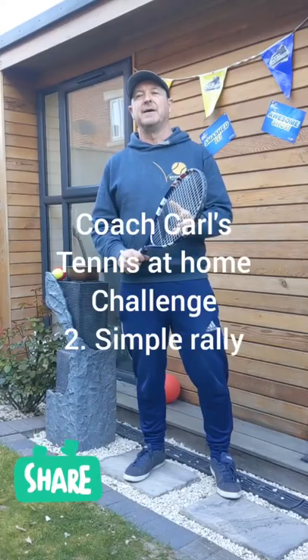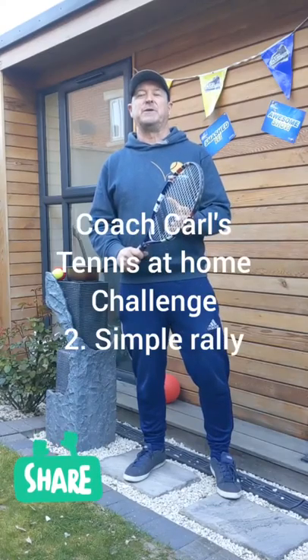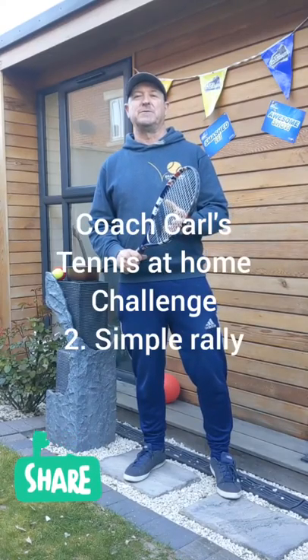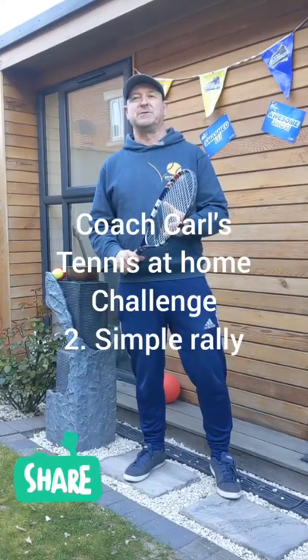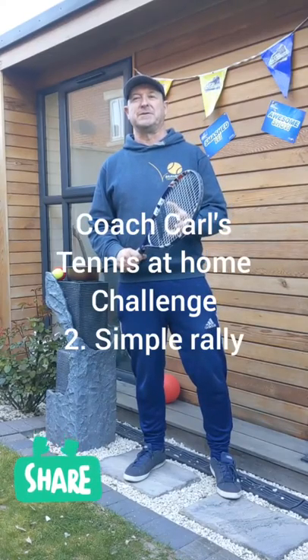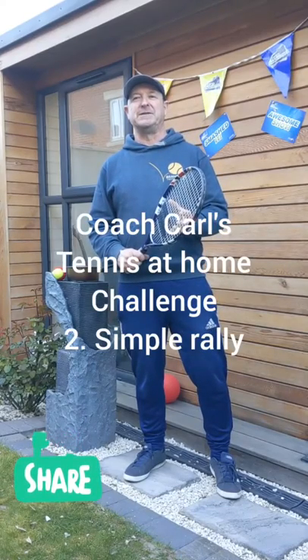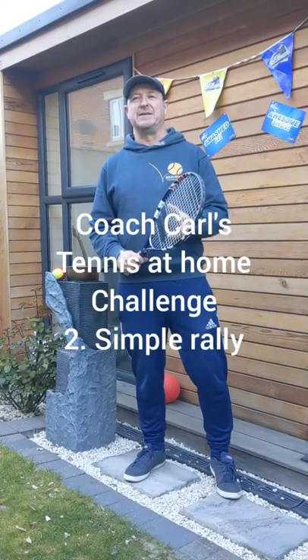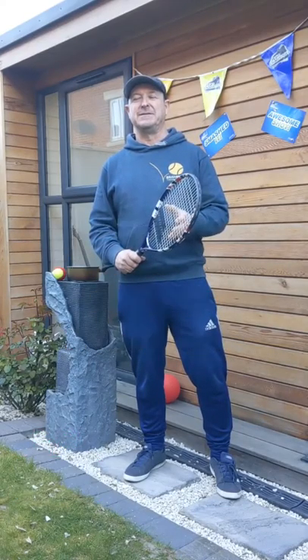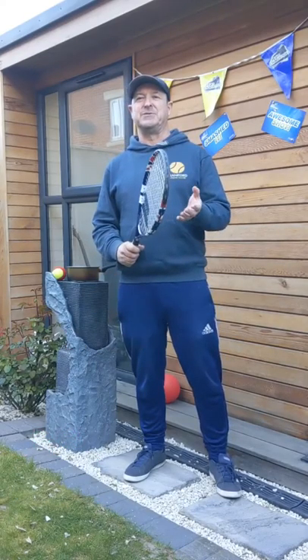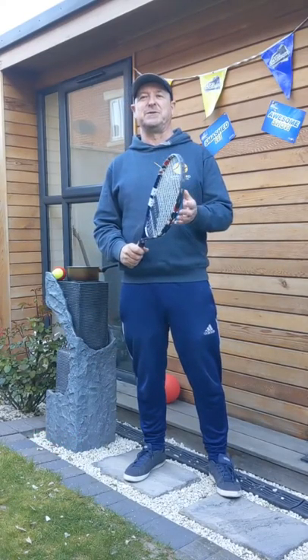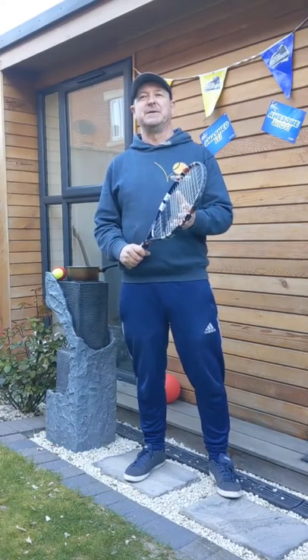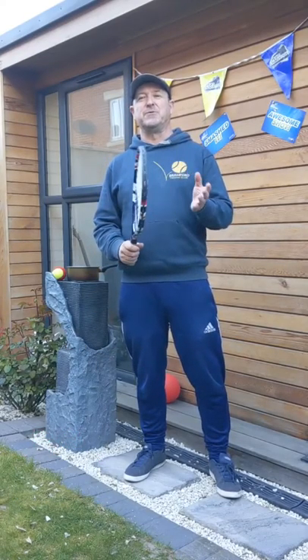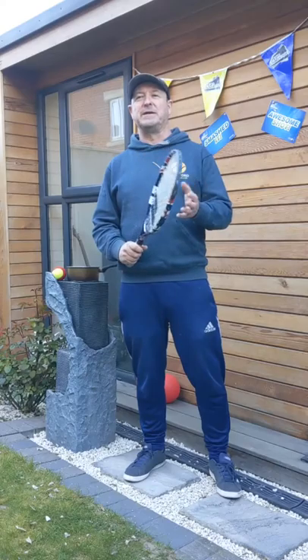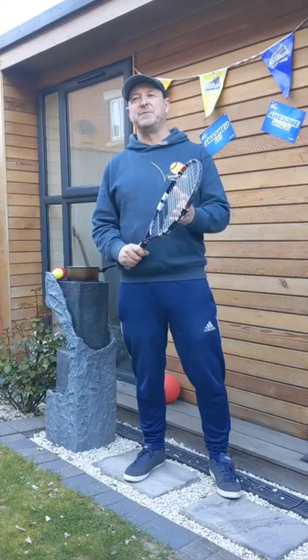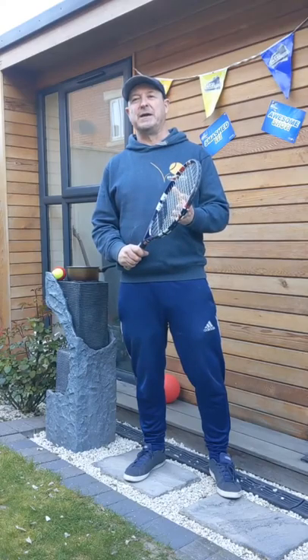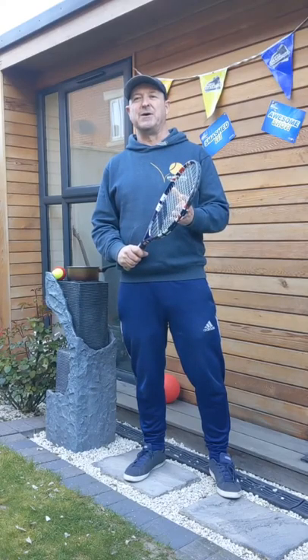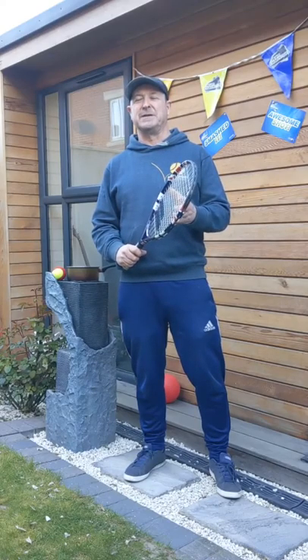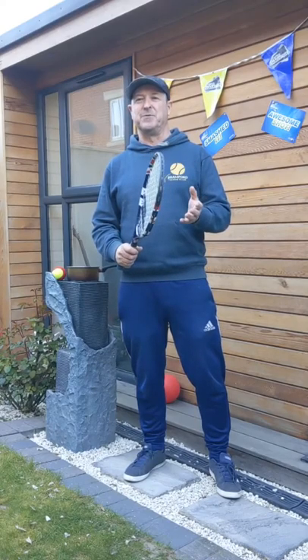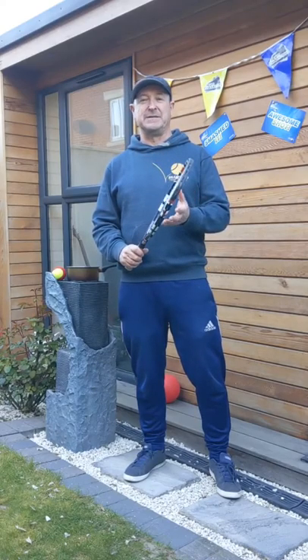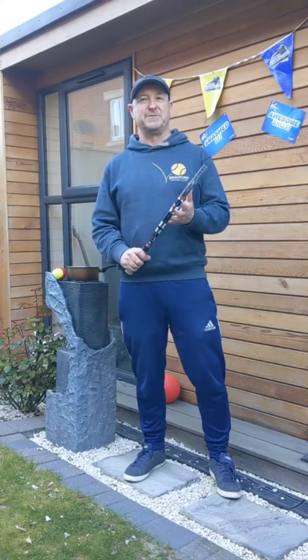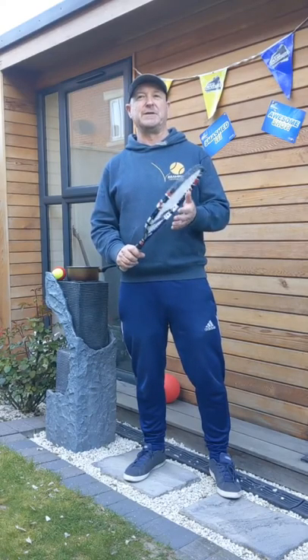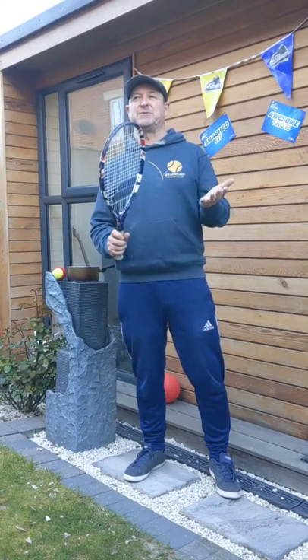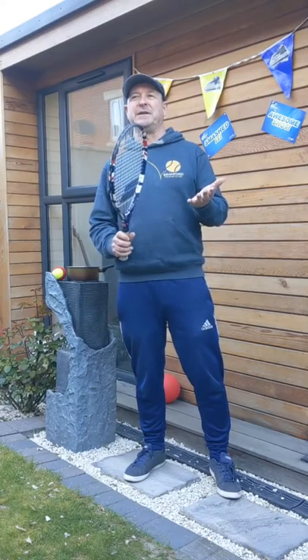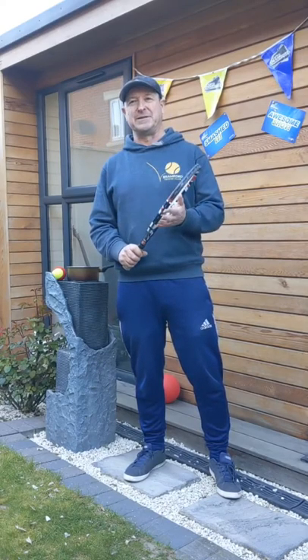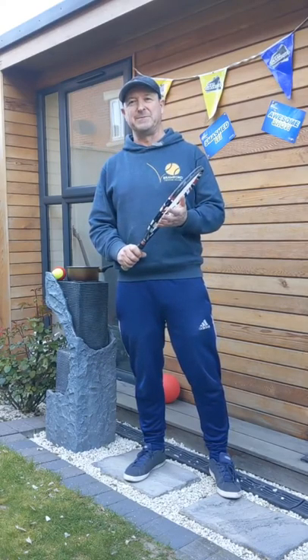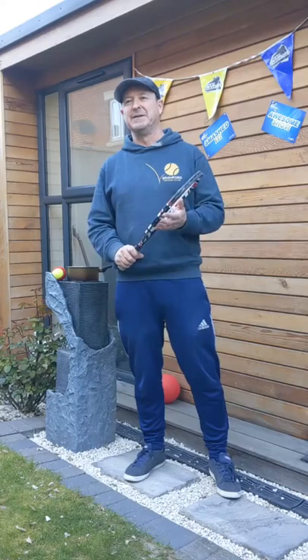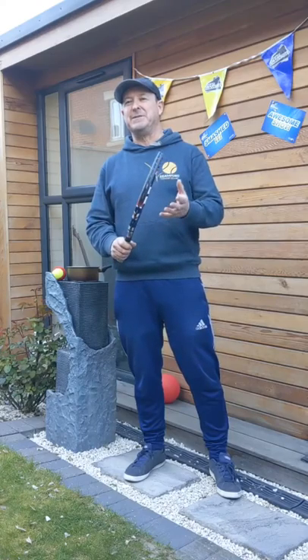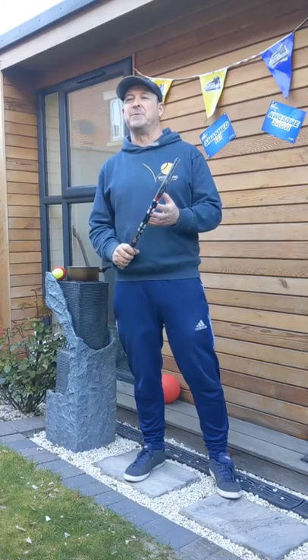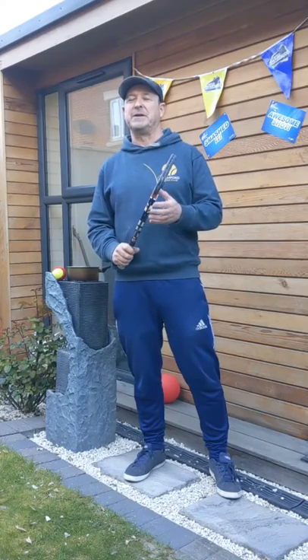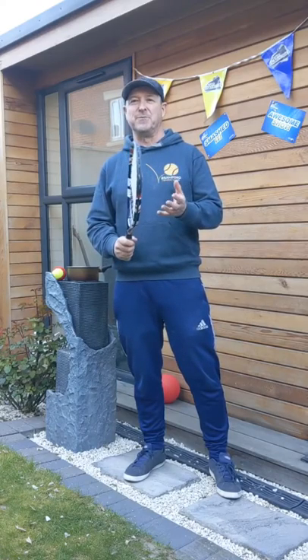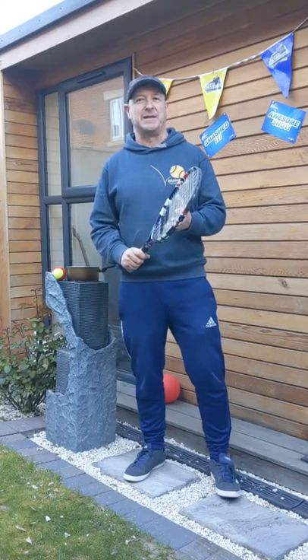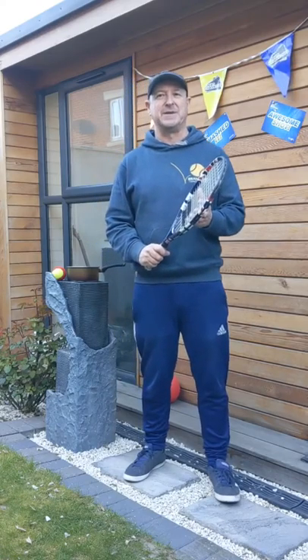Hi everybody, welcome to Coach Carl's tennis challenge. This is session number two. First of all, thanks for everybody who had a go at session number one and sent us some video clips — we saw some really interesting clips, so keep them coming. We're going to give you some more challenges today.